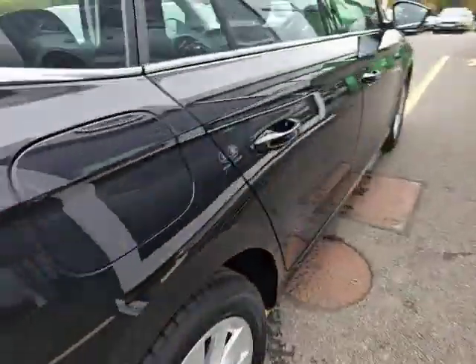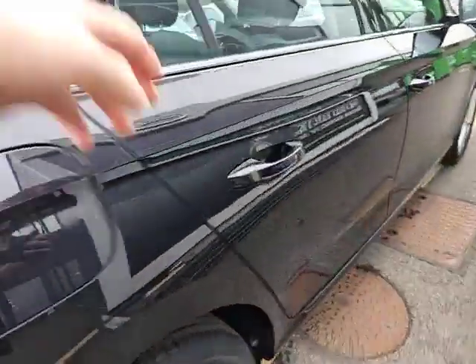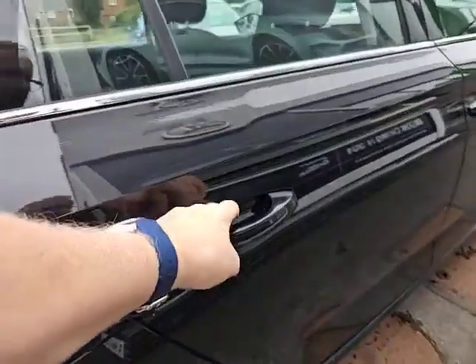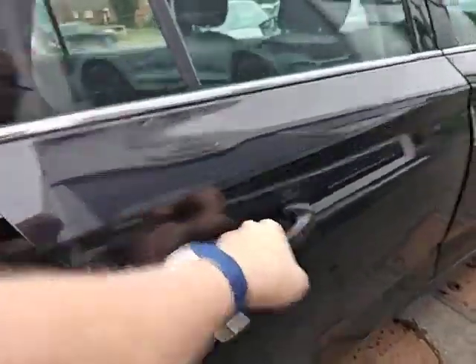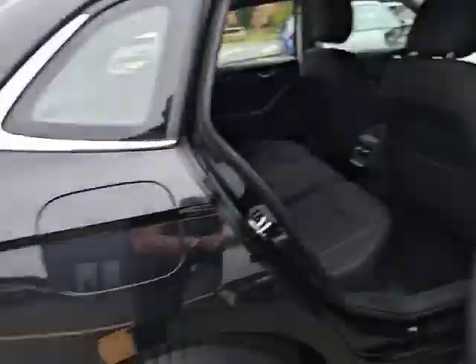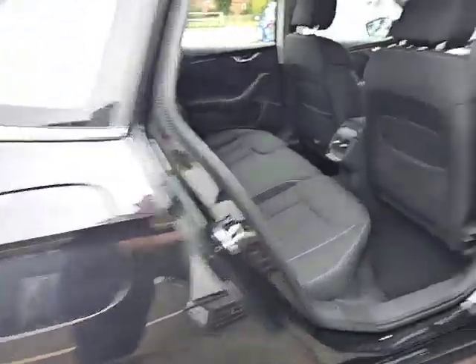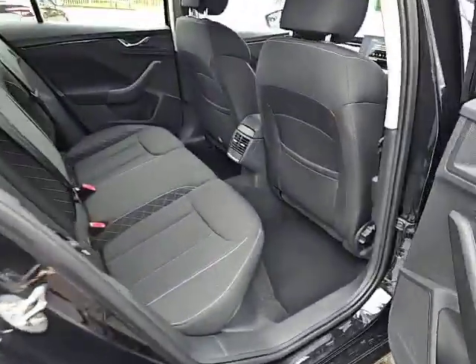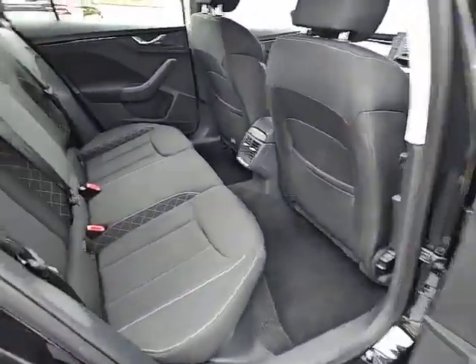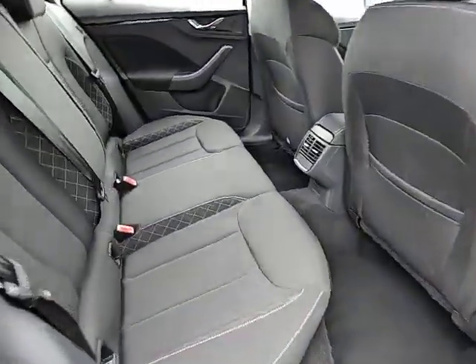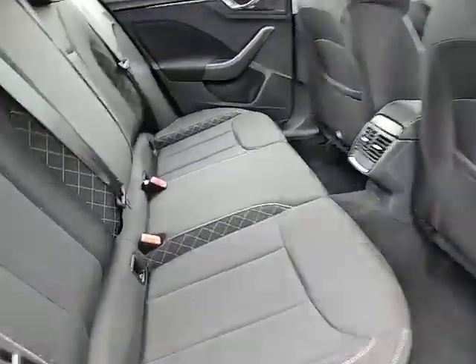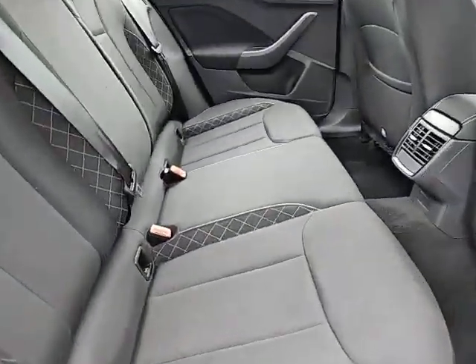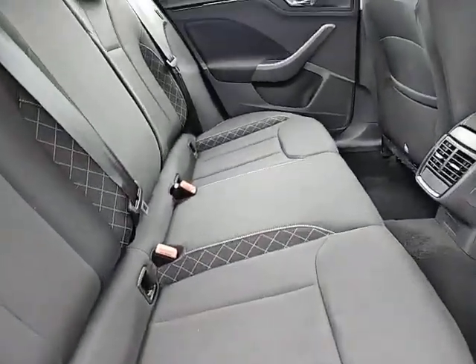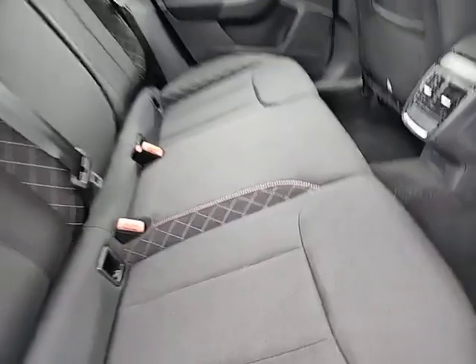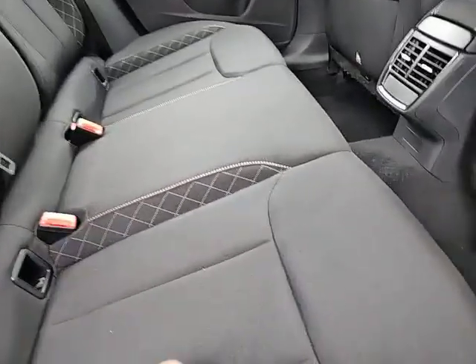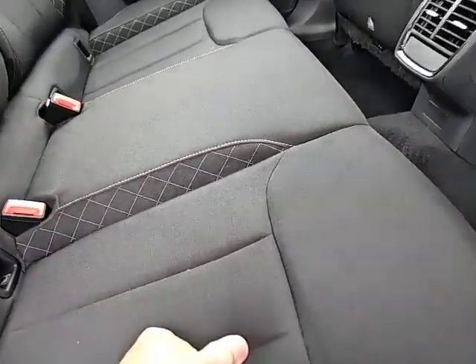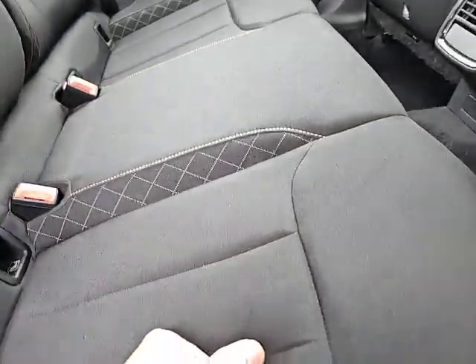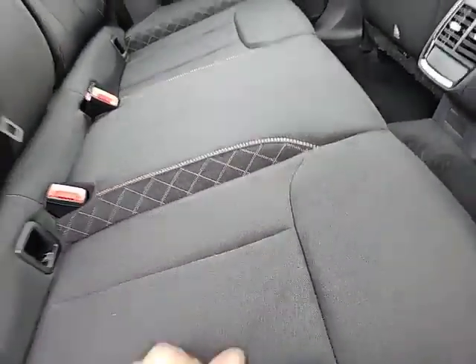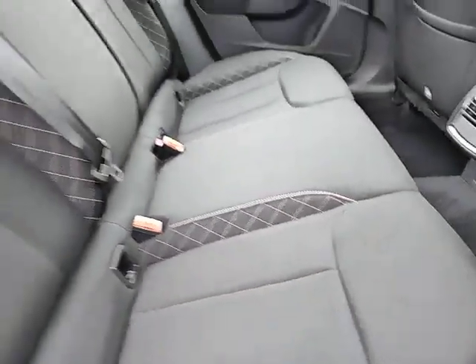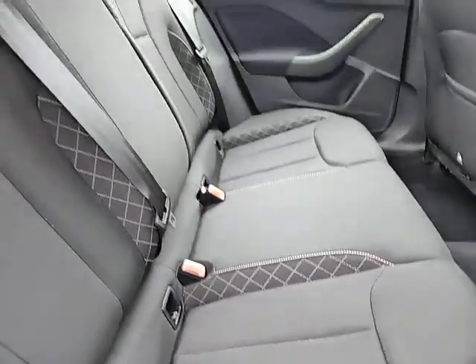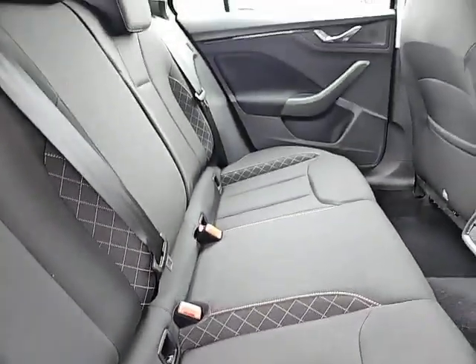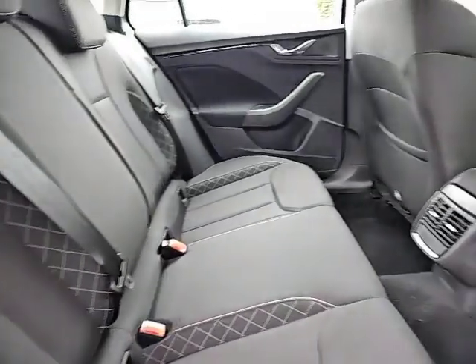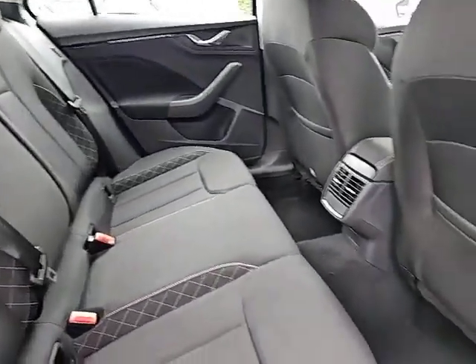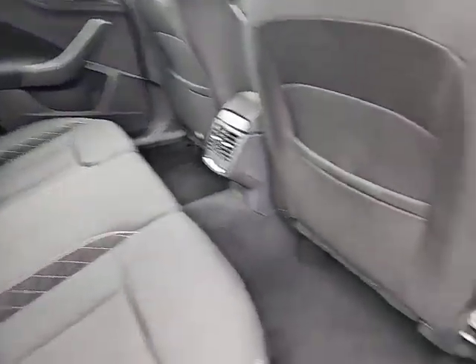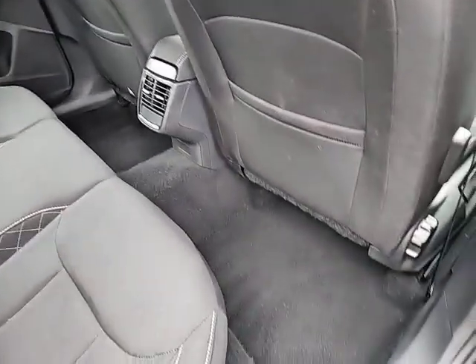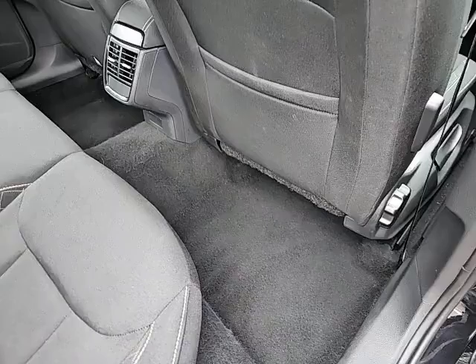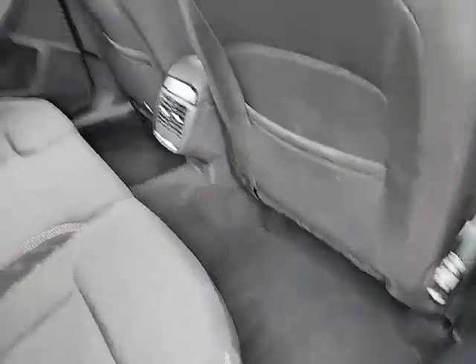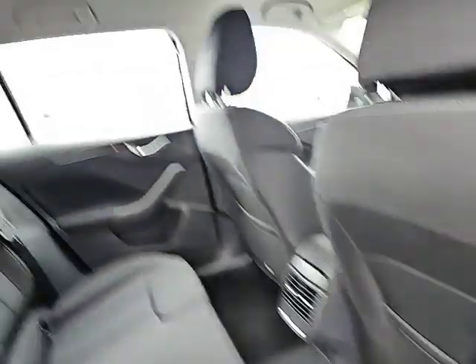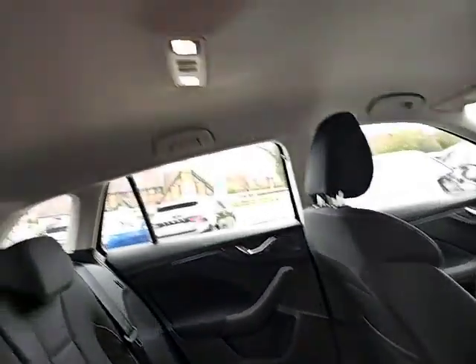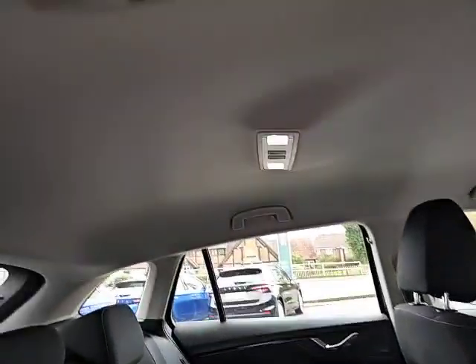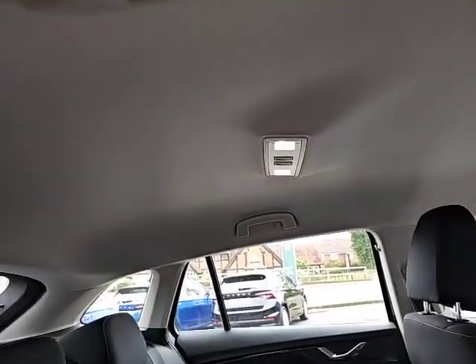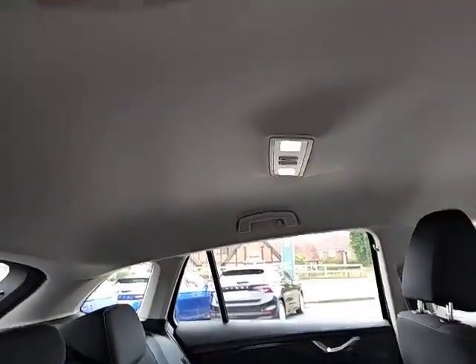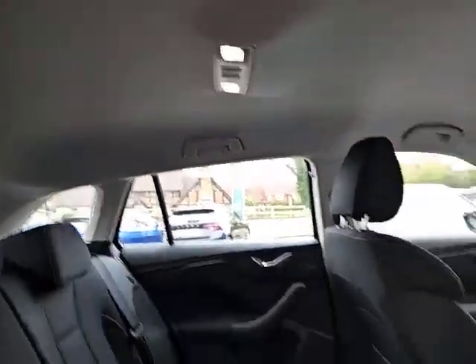In the rear of the vehicle, the SE fabric is soft touch, with plenty of leg room and plenty of head room as well.